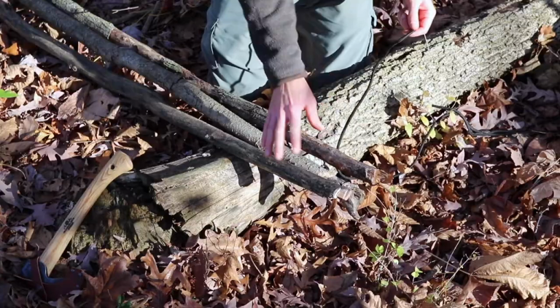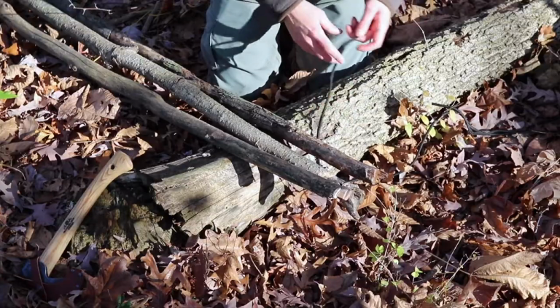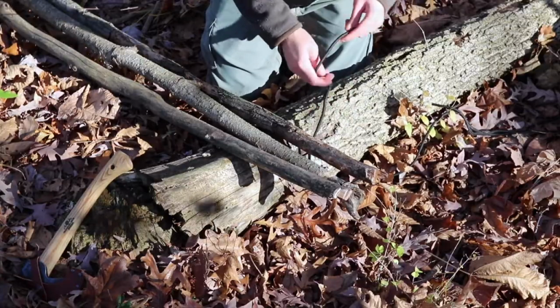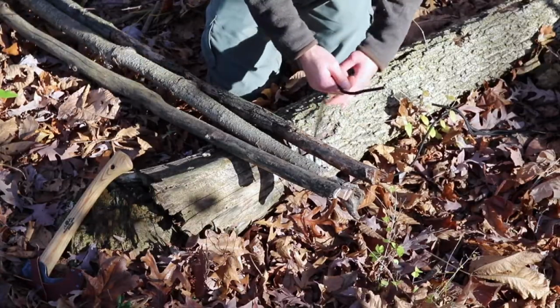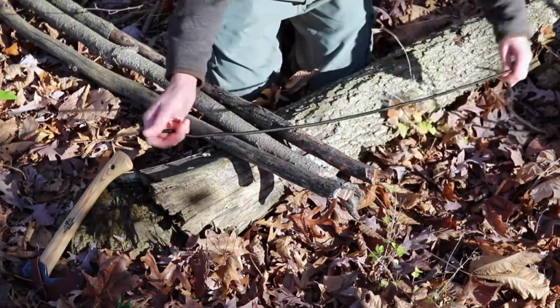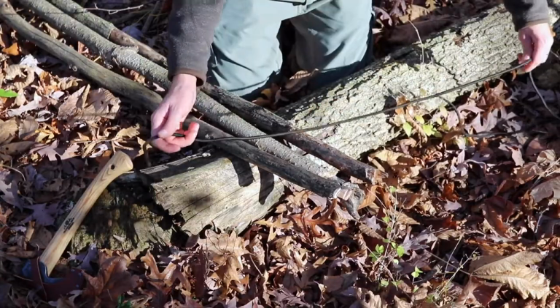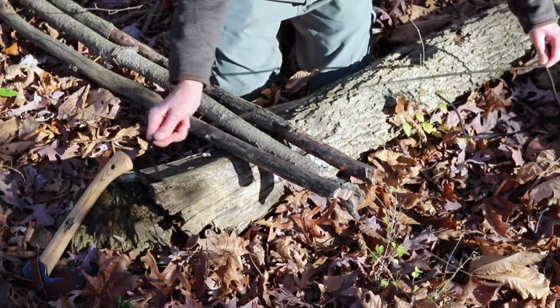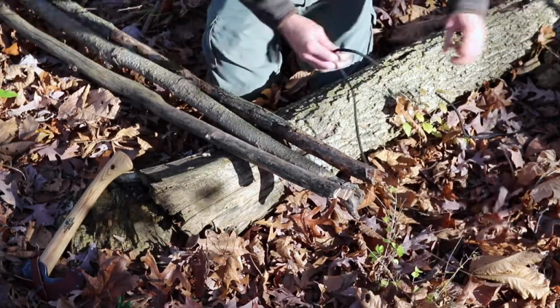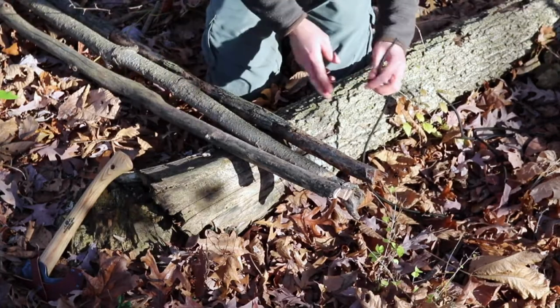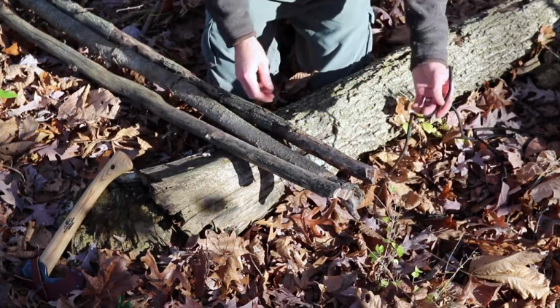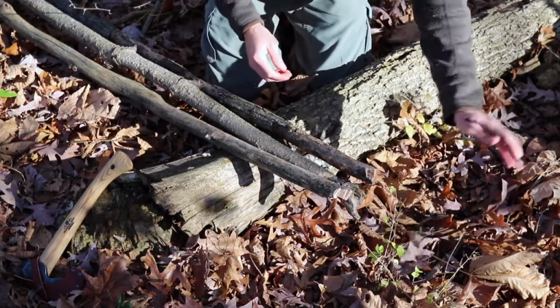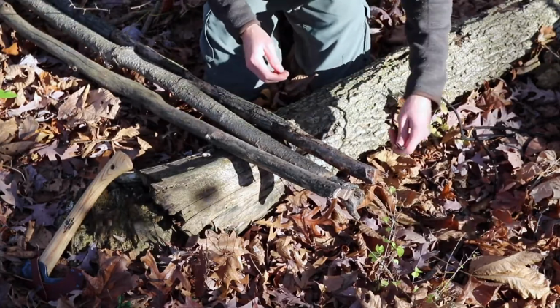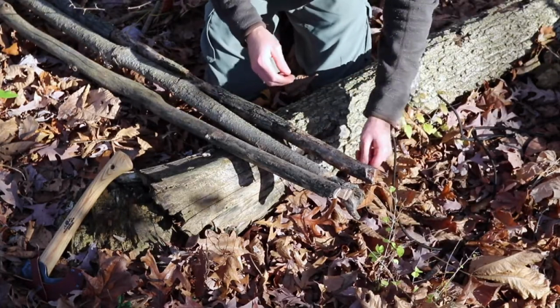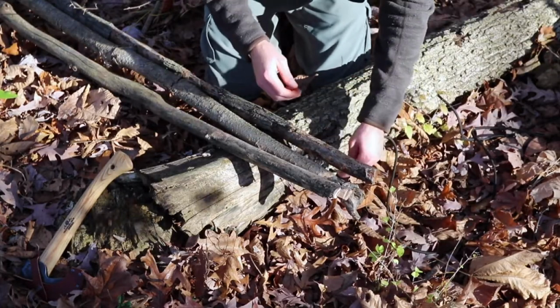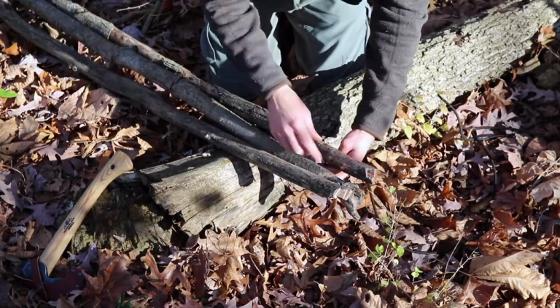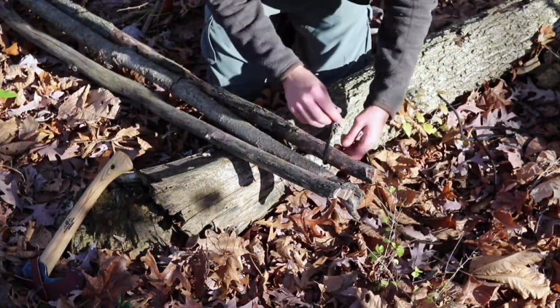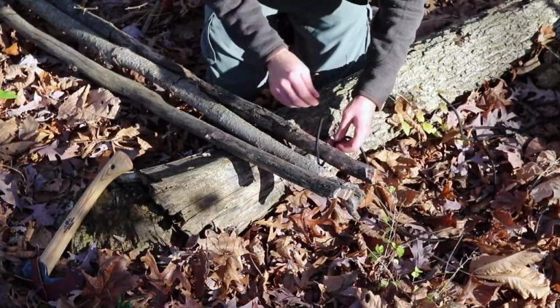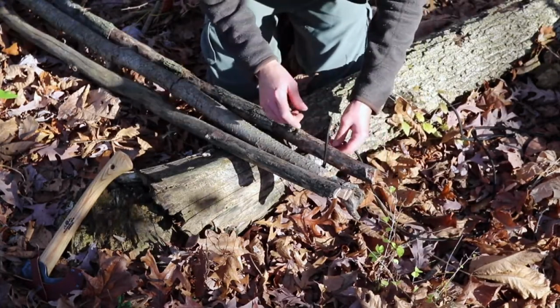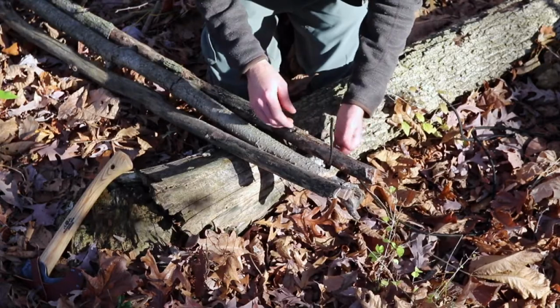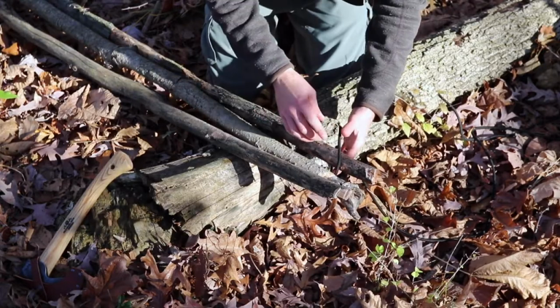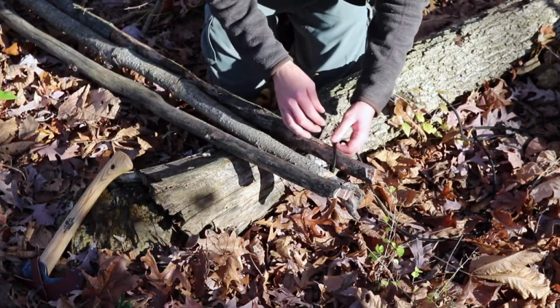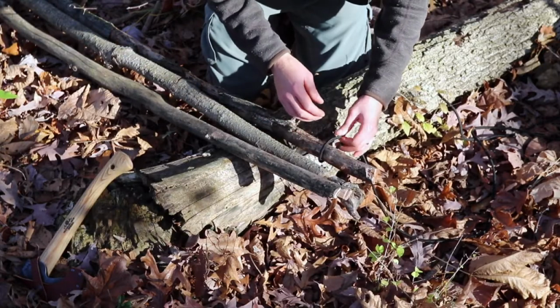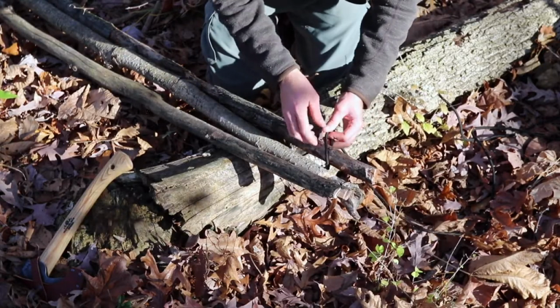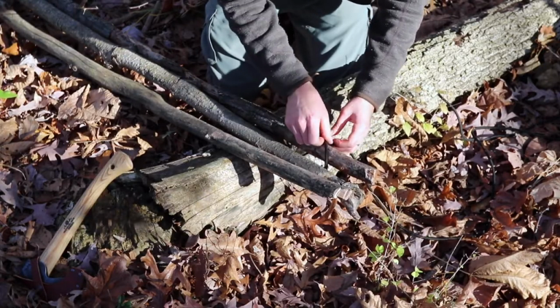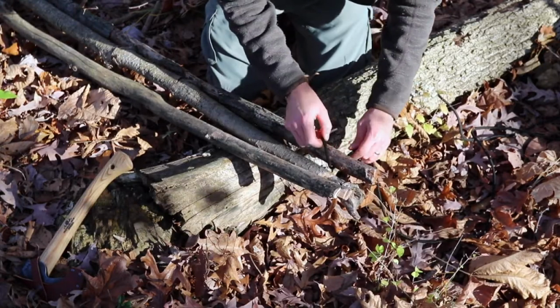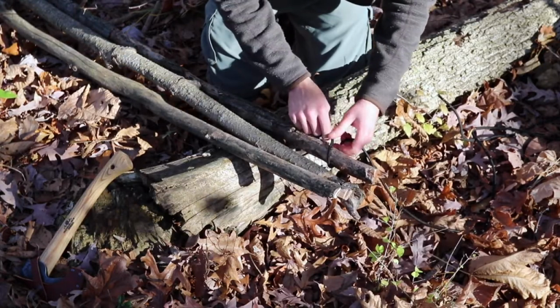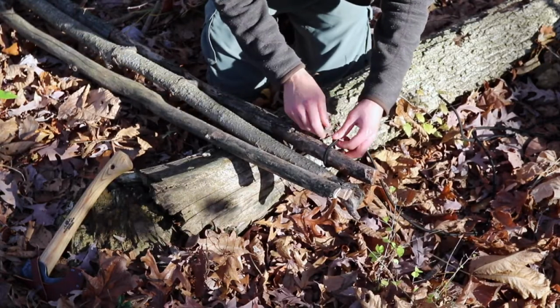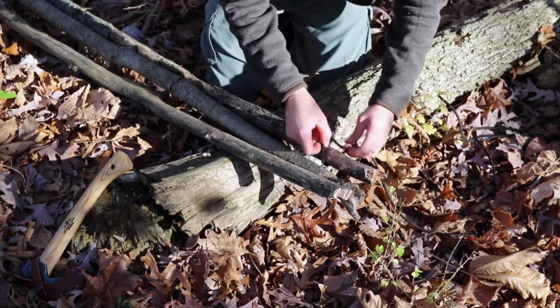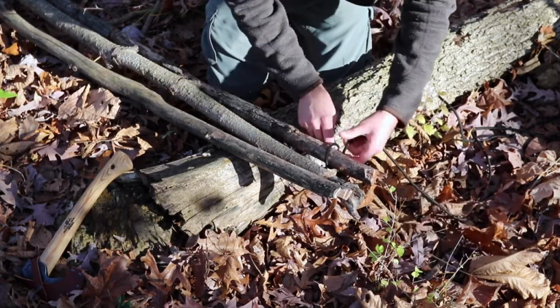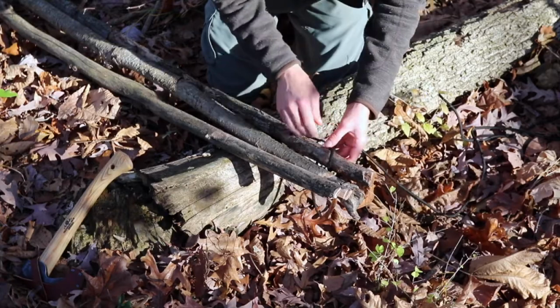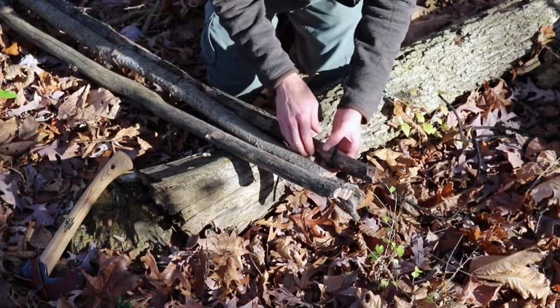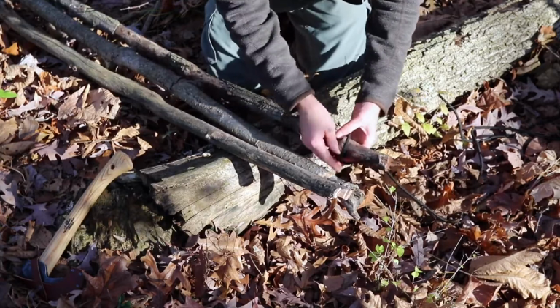So I've got my three poles together here and I've got a rope. What I'm going to do is tie a tripod lashing to get these all to come together. For a tripod lashing, you start with a clove hitch, so I'm going to tie that off to this pole first.